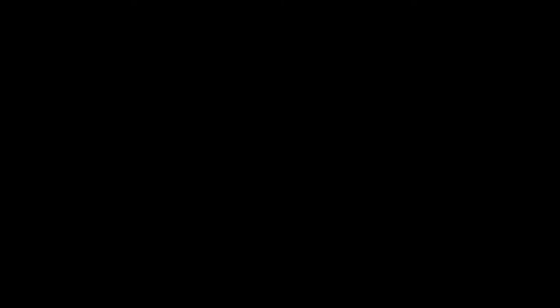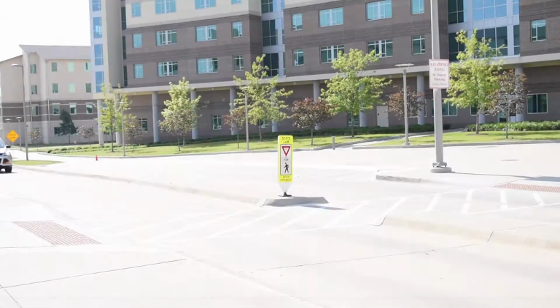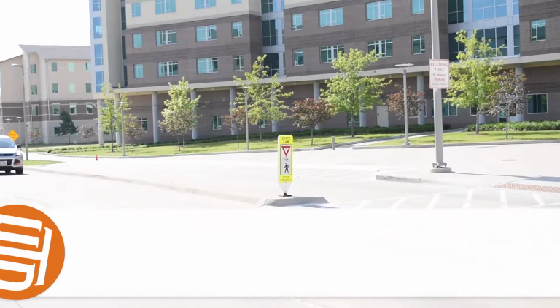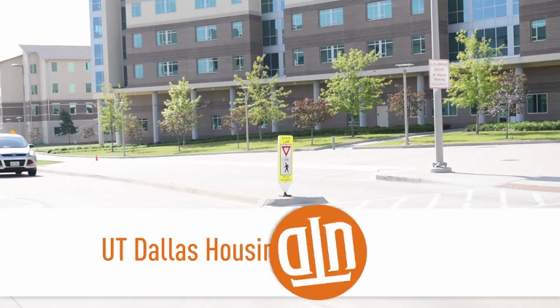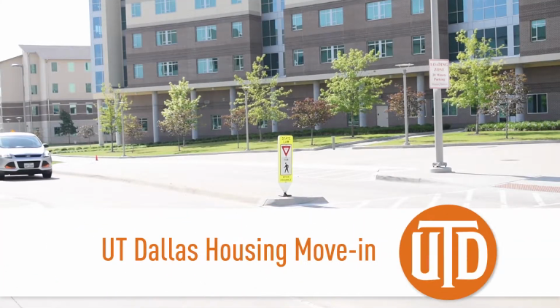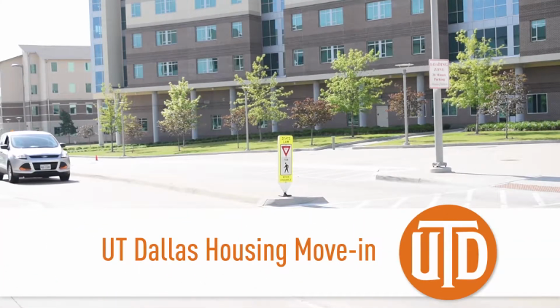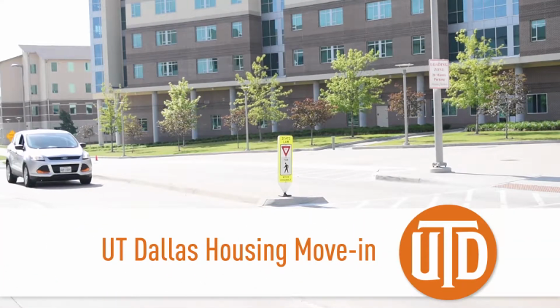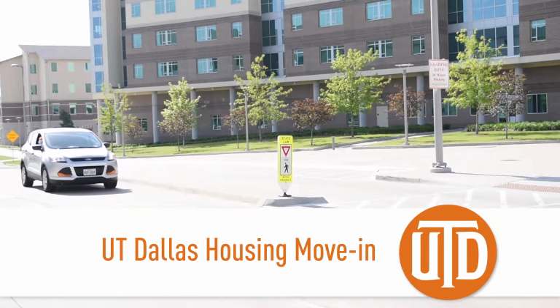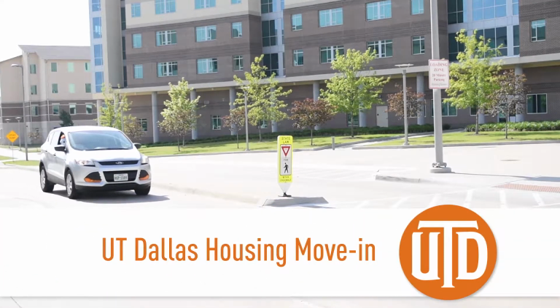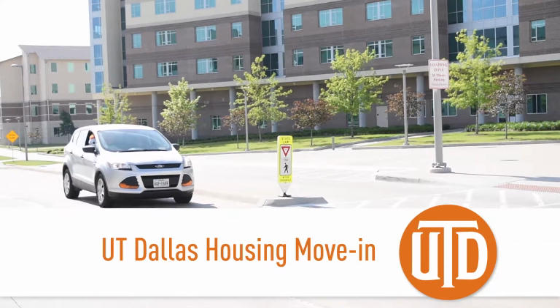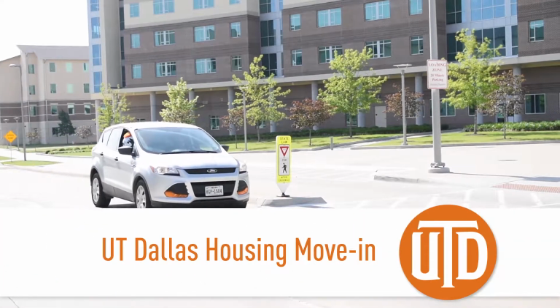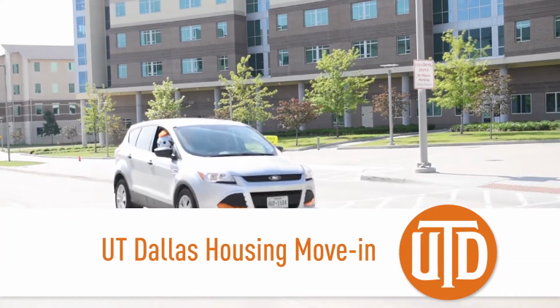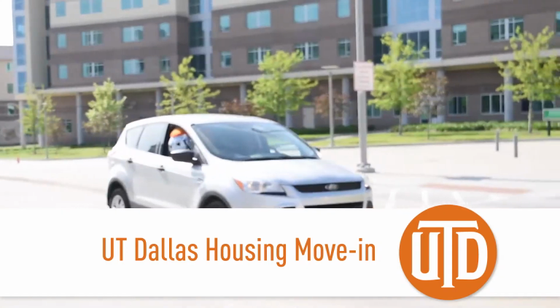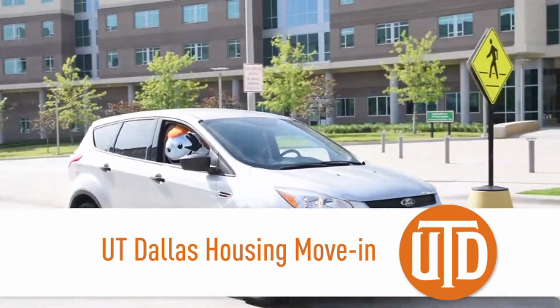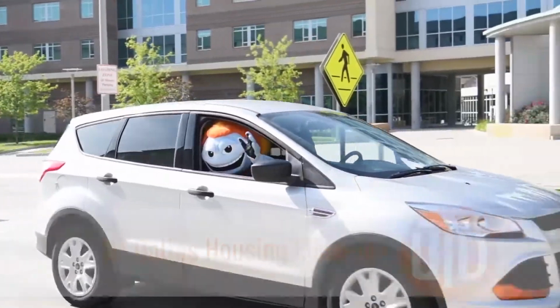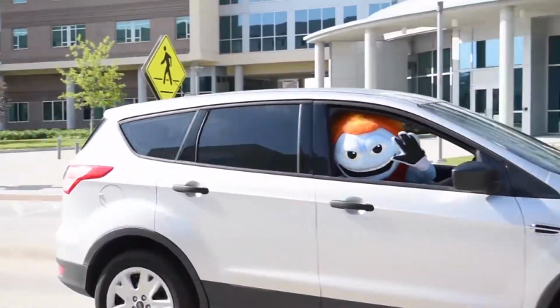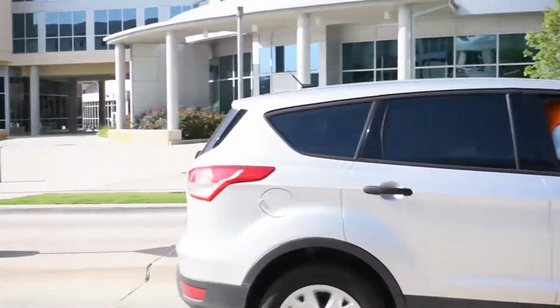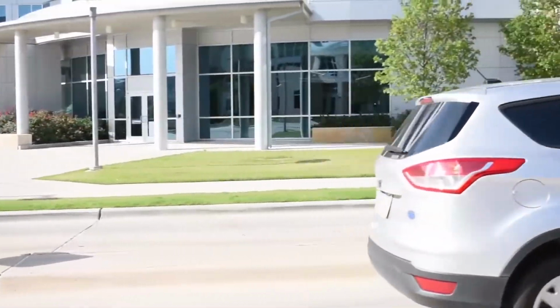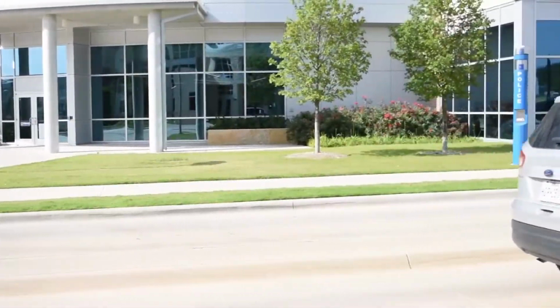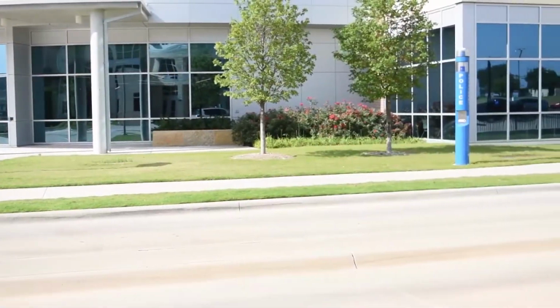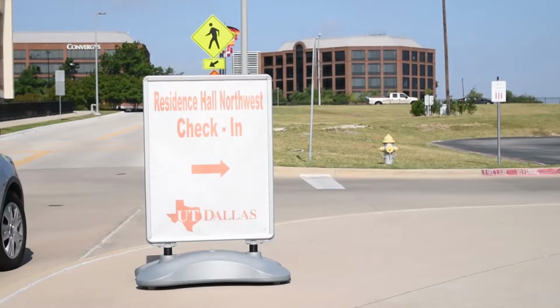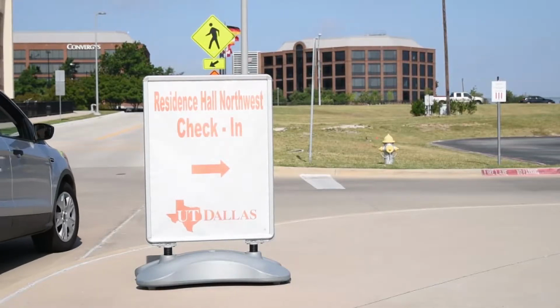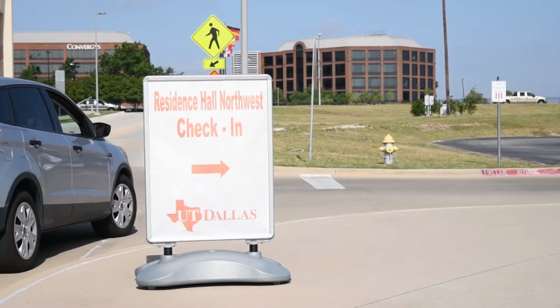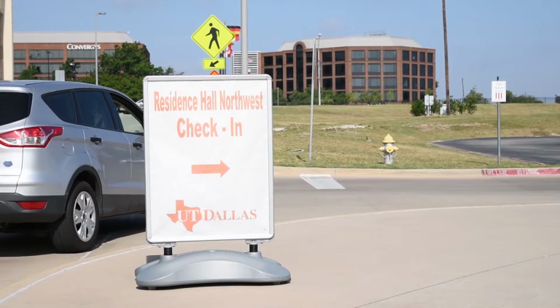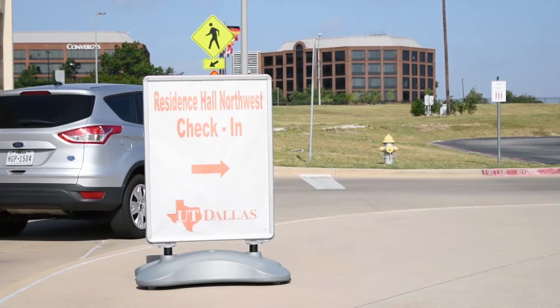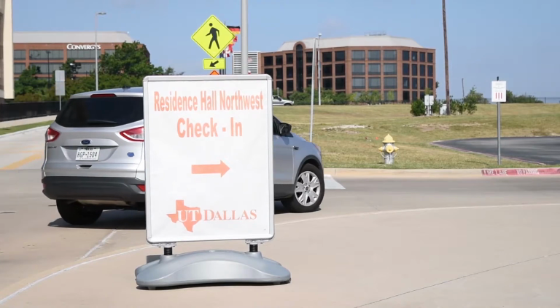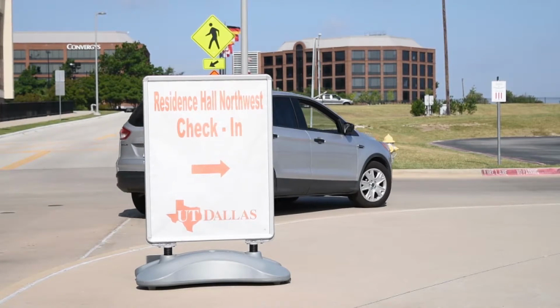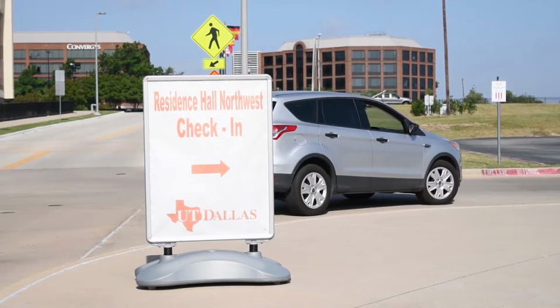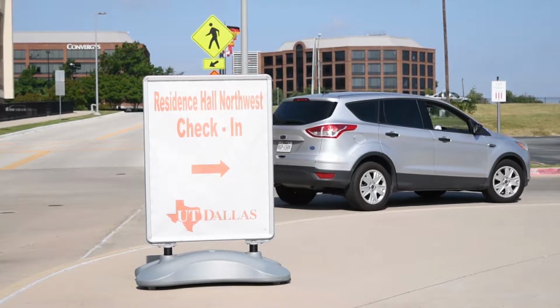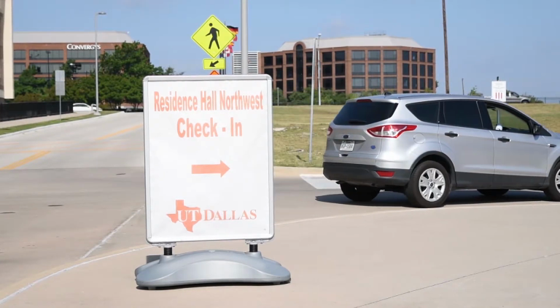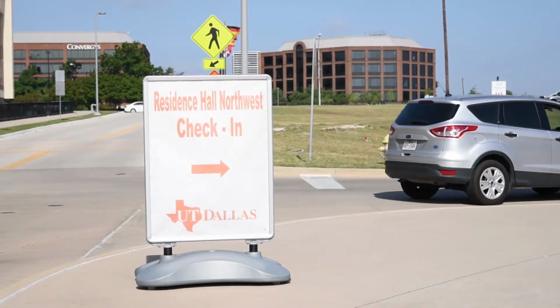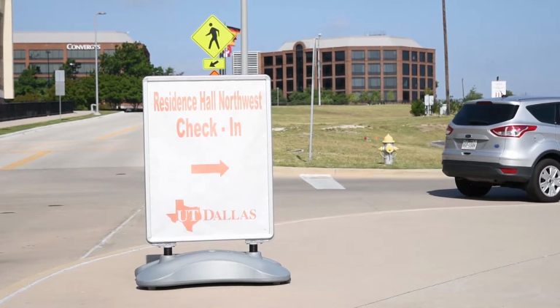Students are beginning to arrive for move-in at the University of Texas at Dallas. Make sure you review your housing assignment and have bag tags, paperwork, and your payments ready. When you get to campus, you'll be directed by a series of signs to your residence hall.